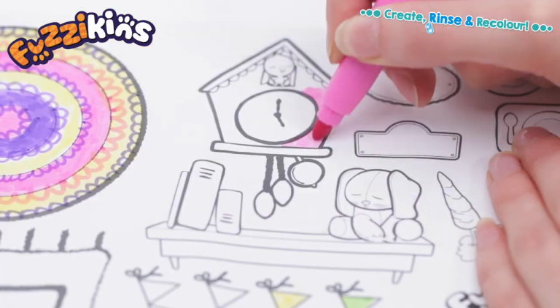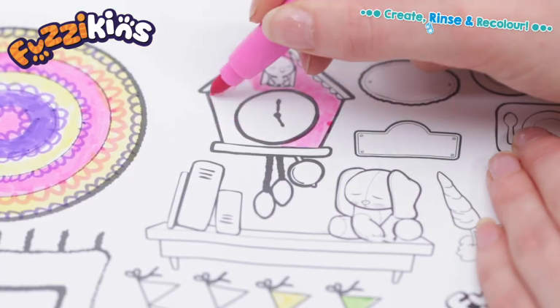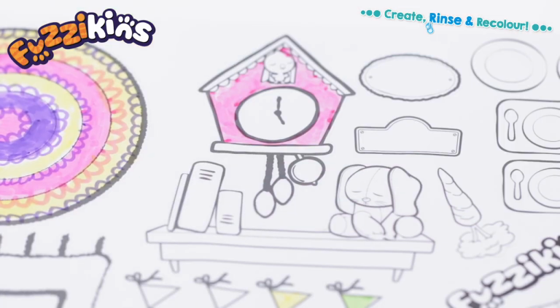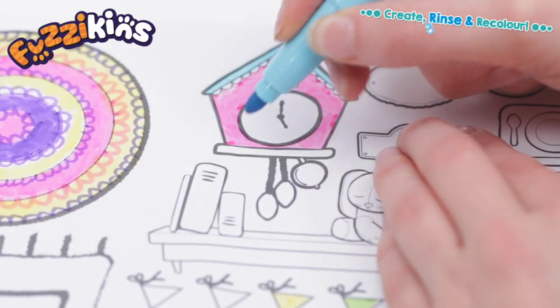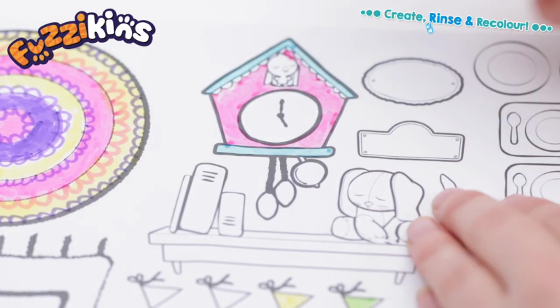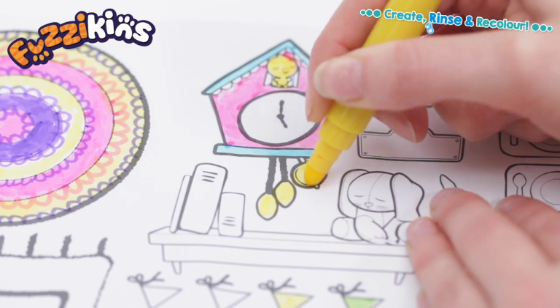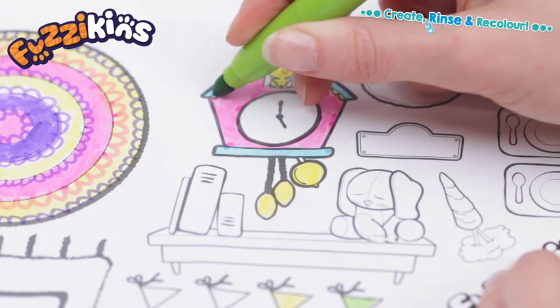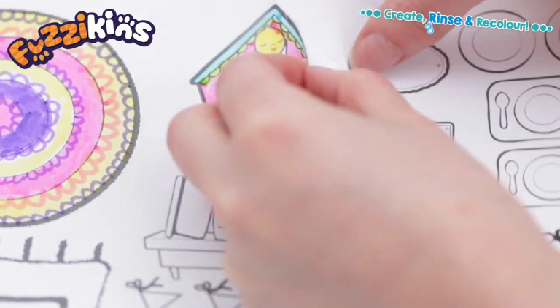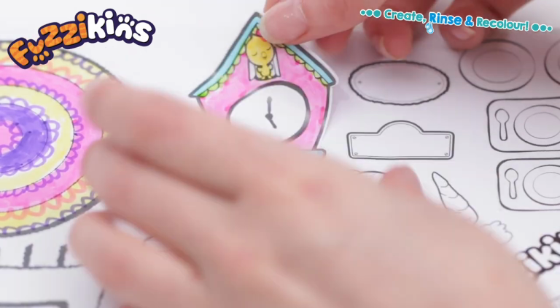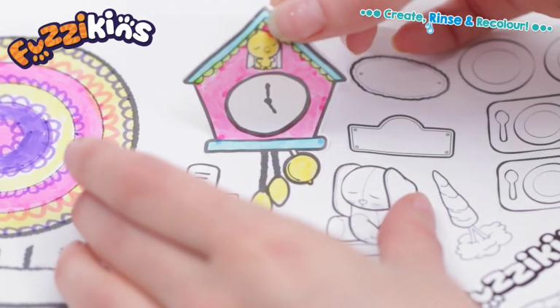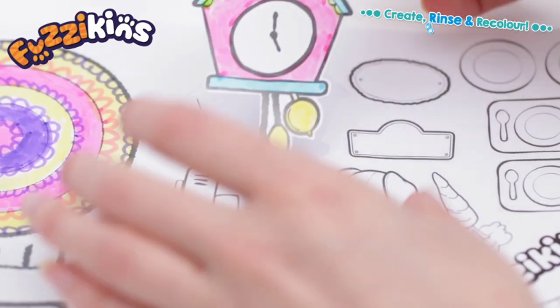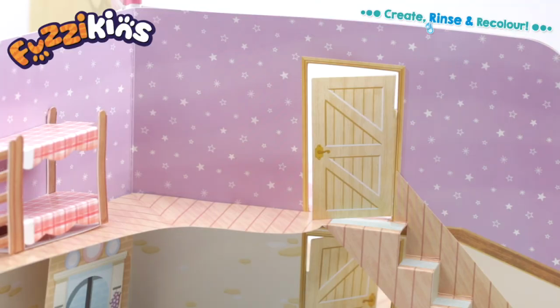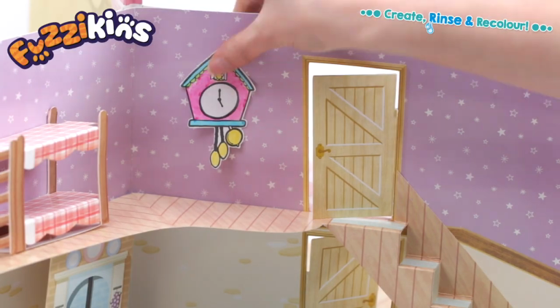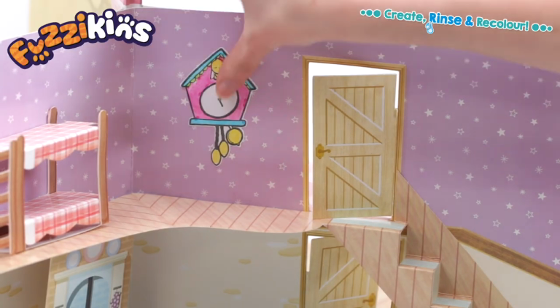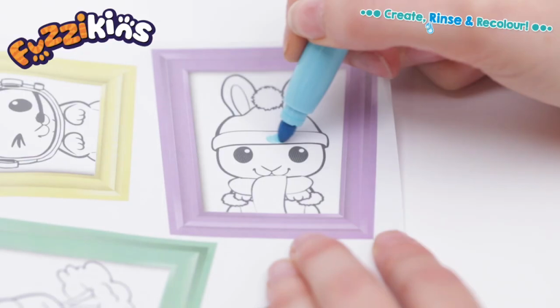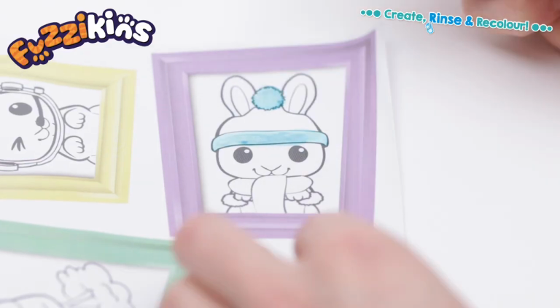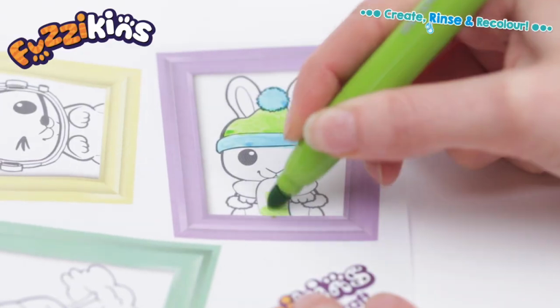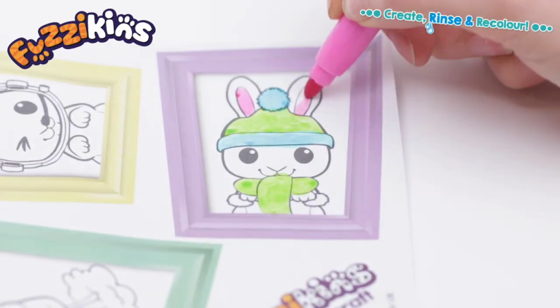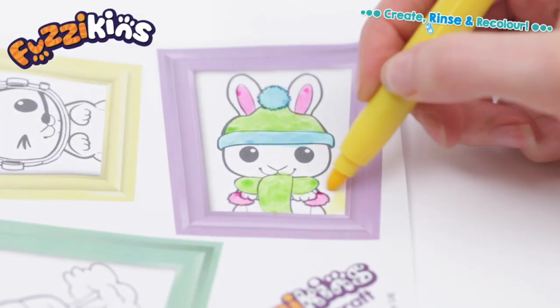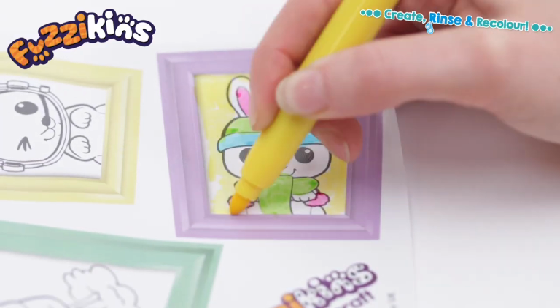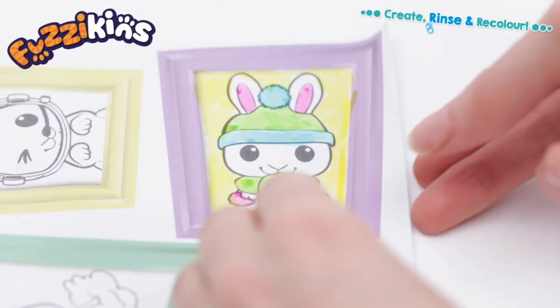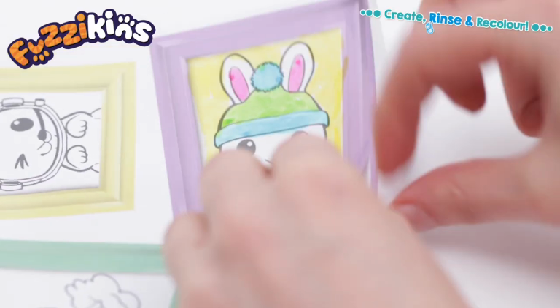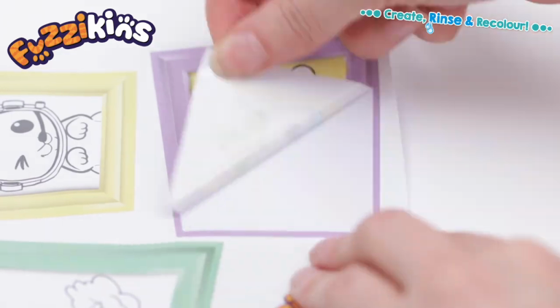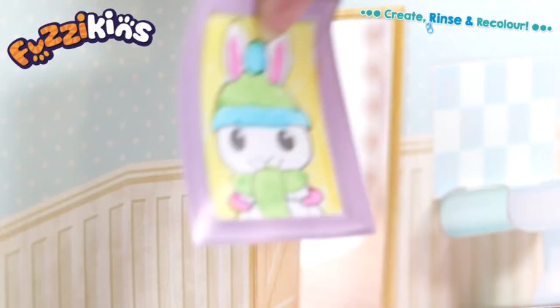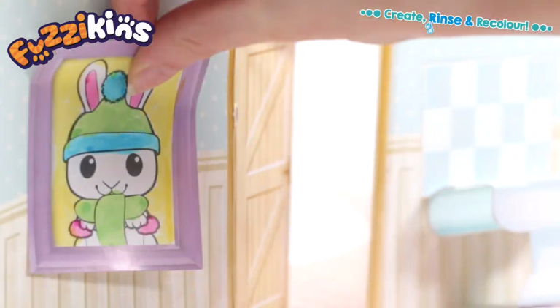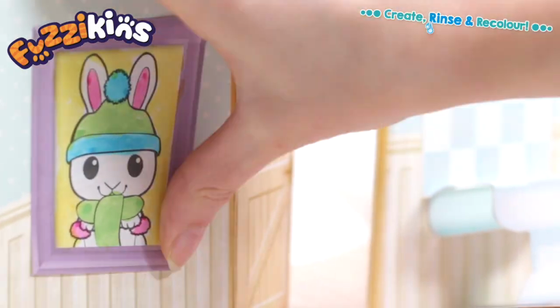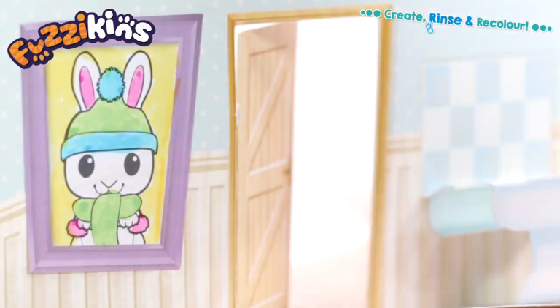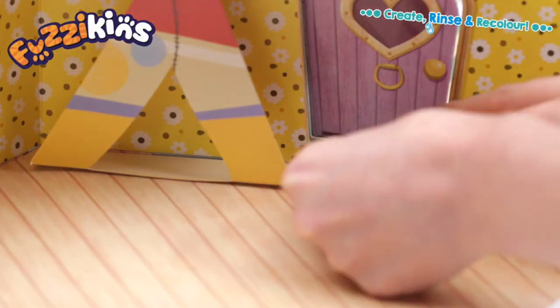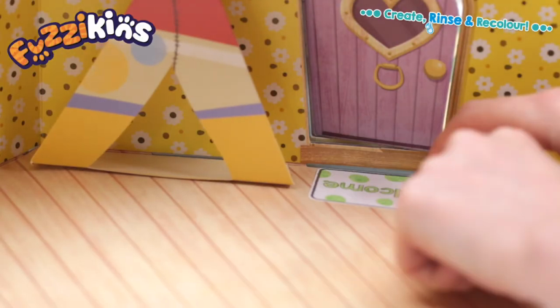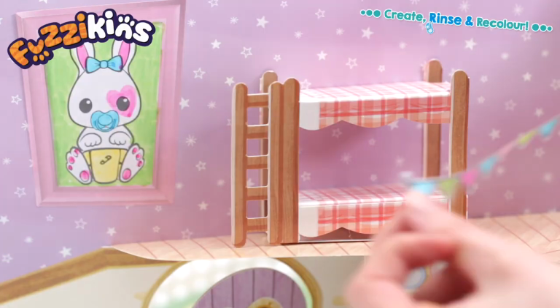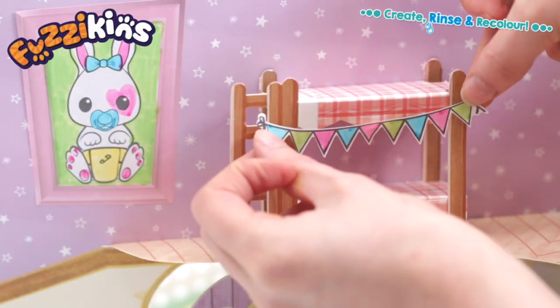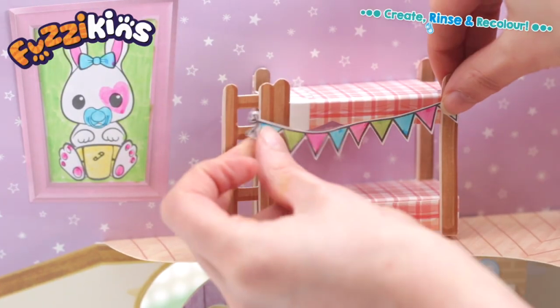Pop open the house and explore the different rooms inside! Colour in stickers and decorate to create your dream cottage! Customise each room to your own style, just the way you want it!